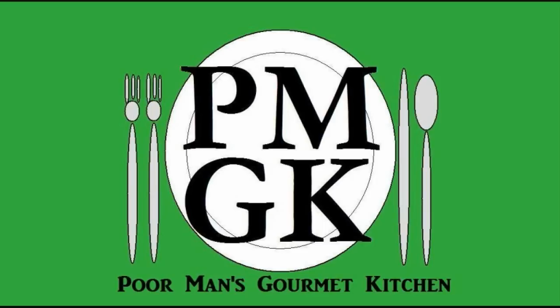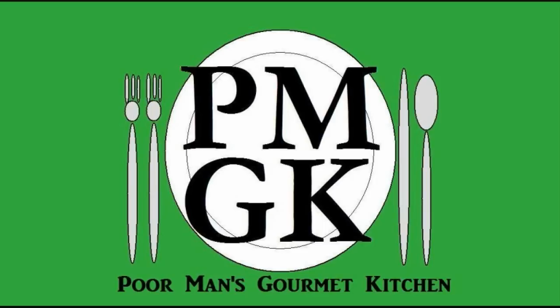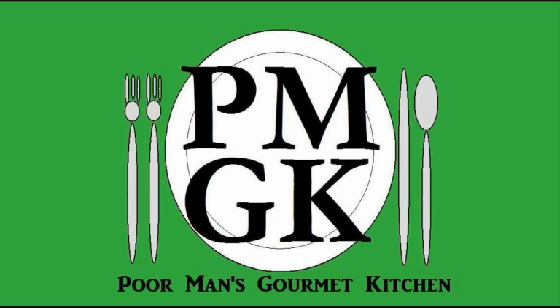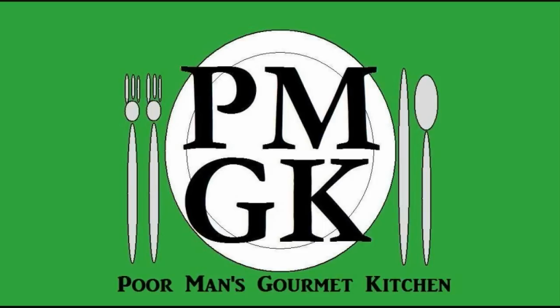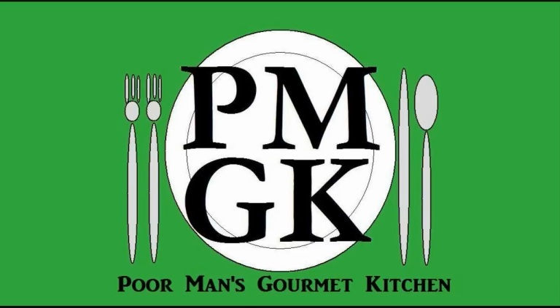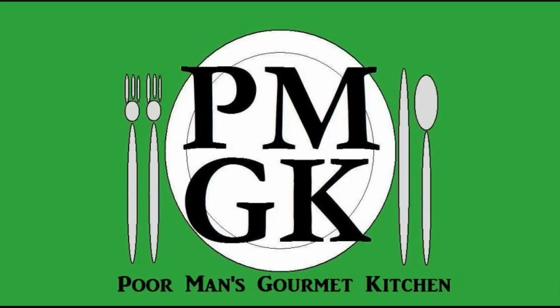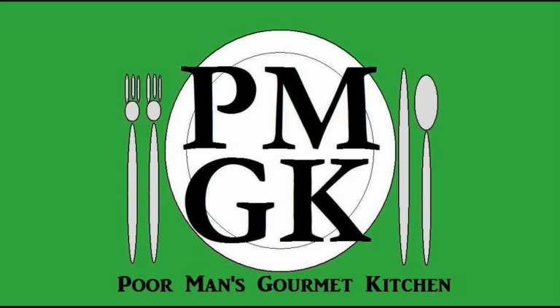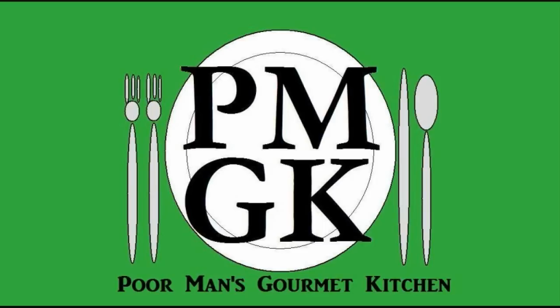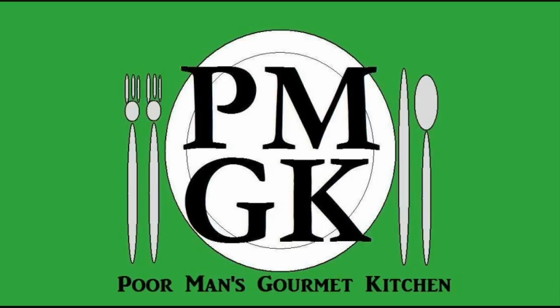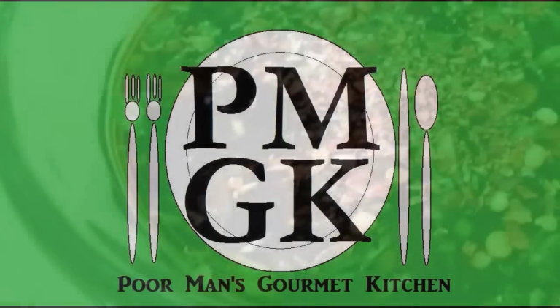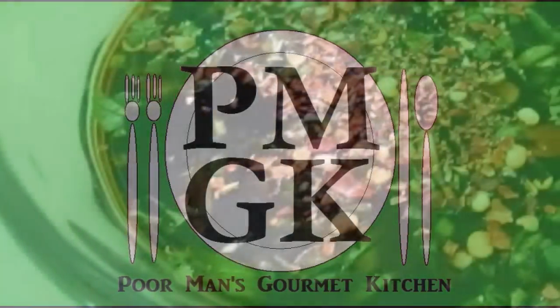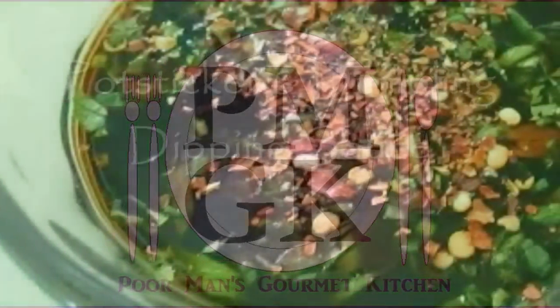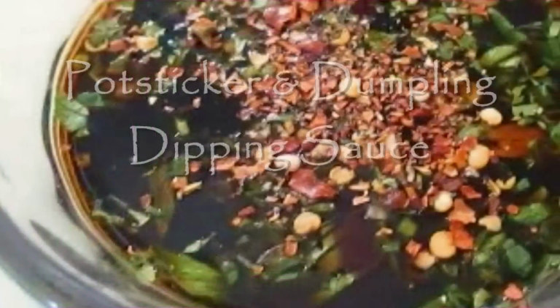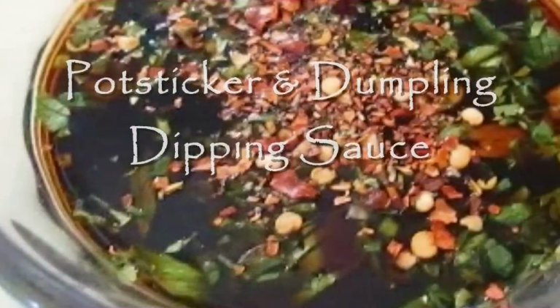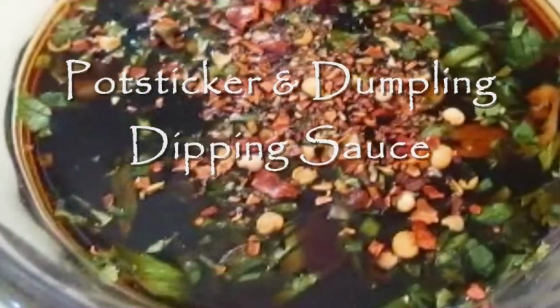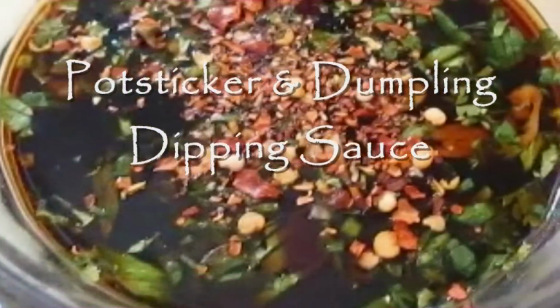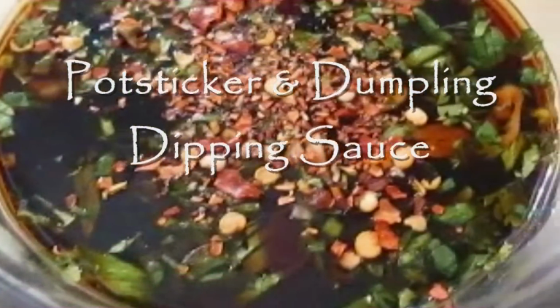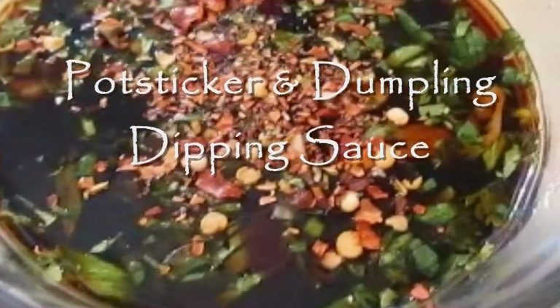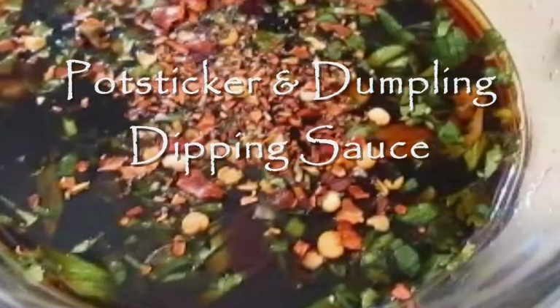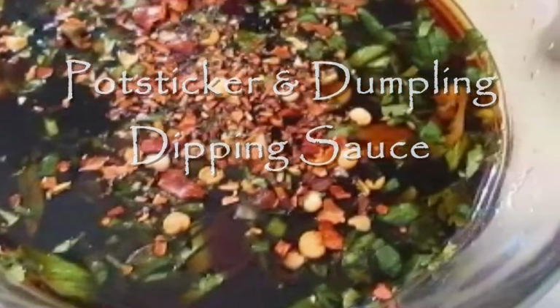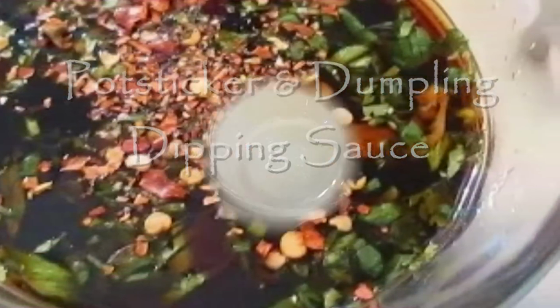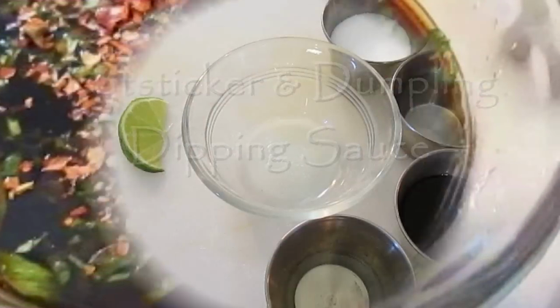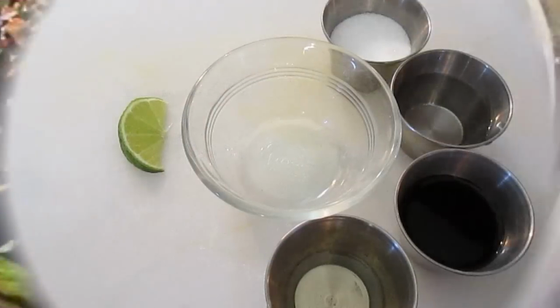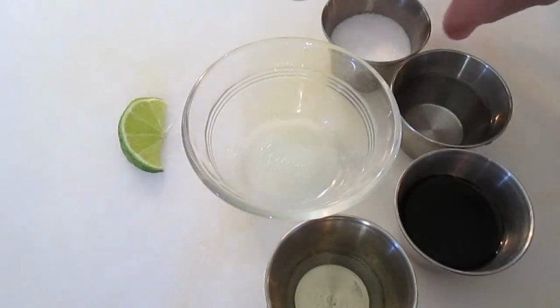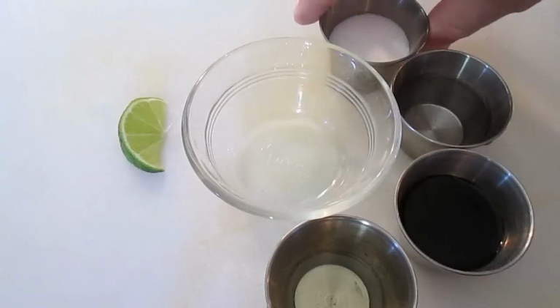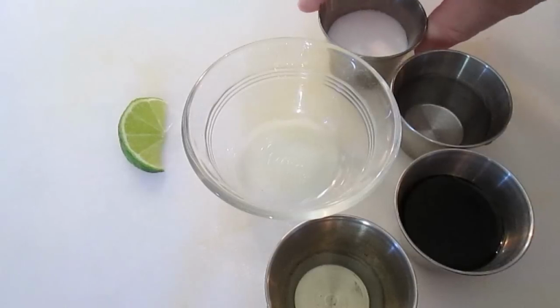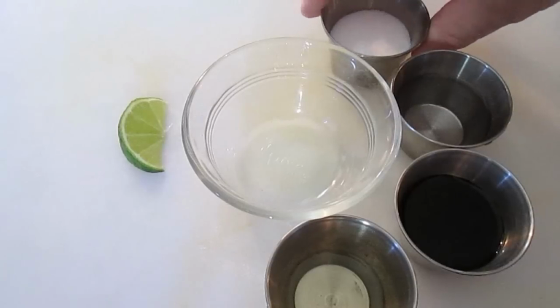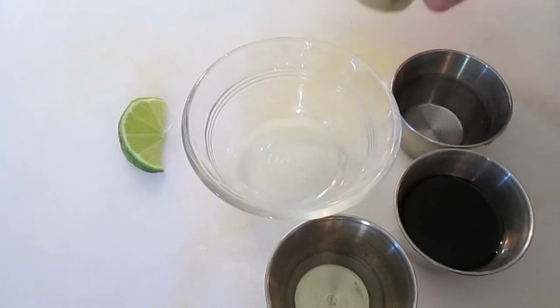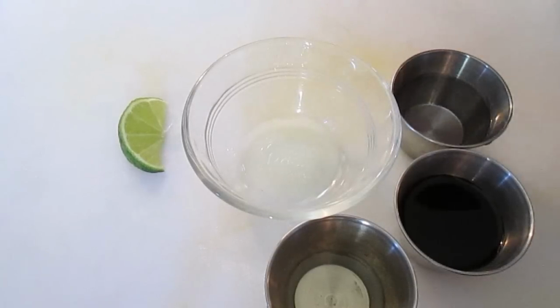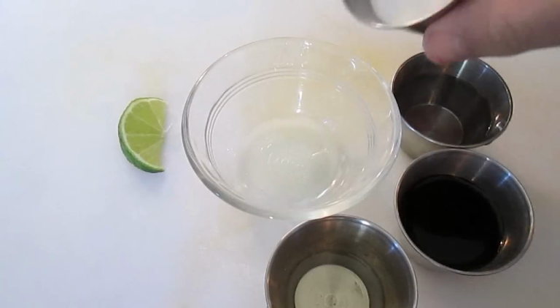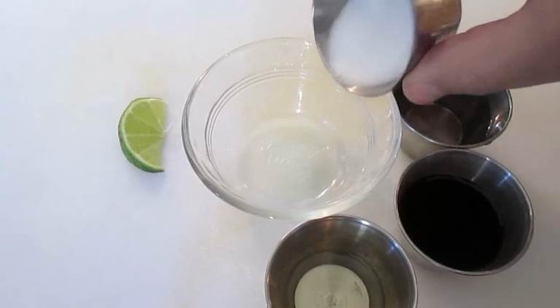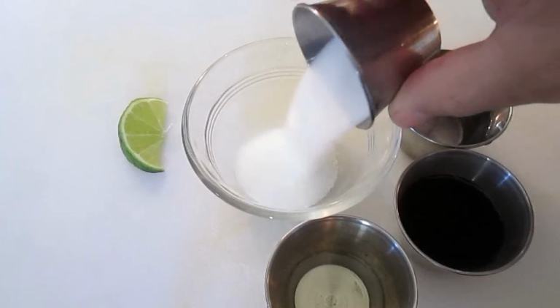Welcome to the Poor Man's Gourmet Kitchen, where we share gourmet recipes at a low budget. Now check this out — this recipe is easily doubled or tripled.